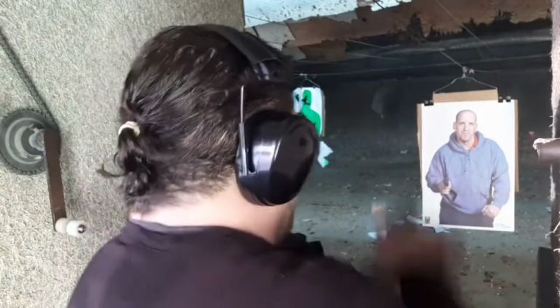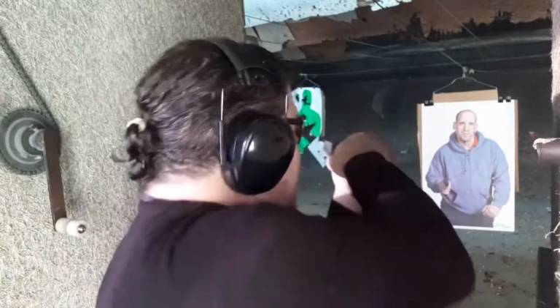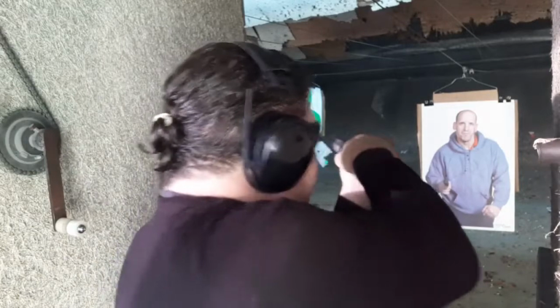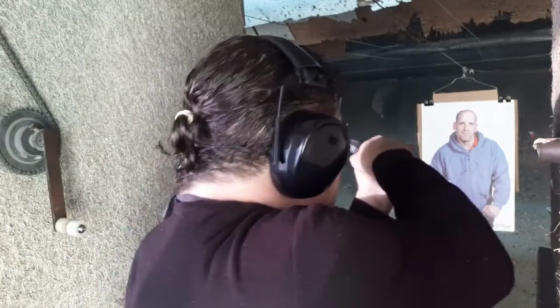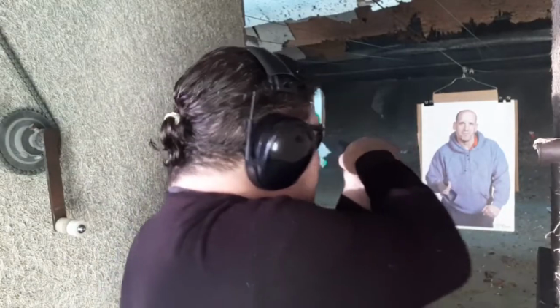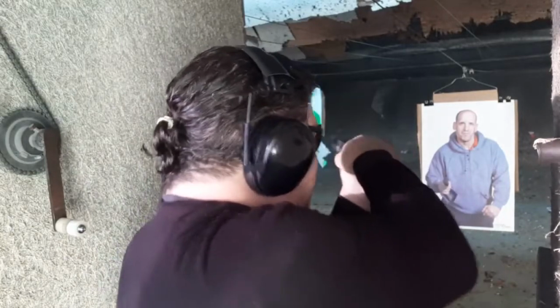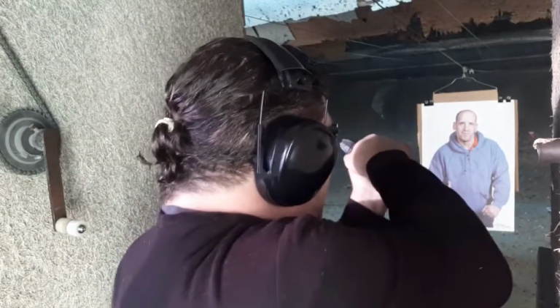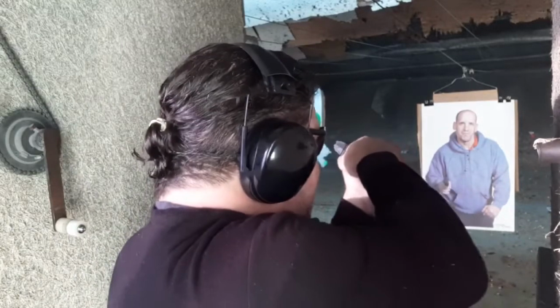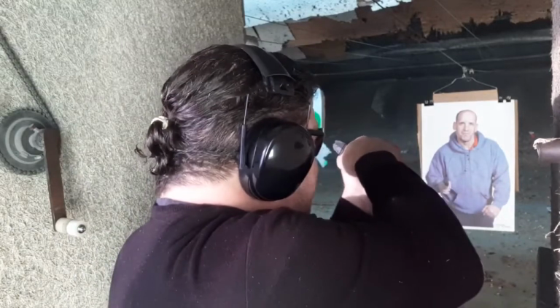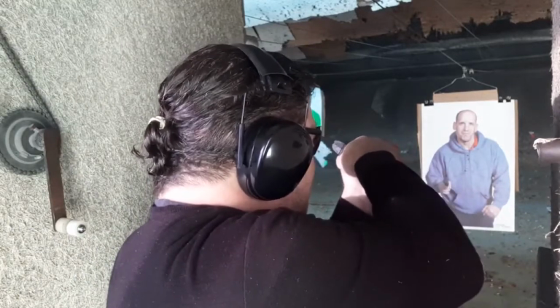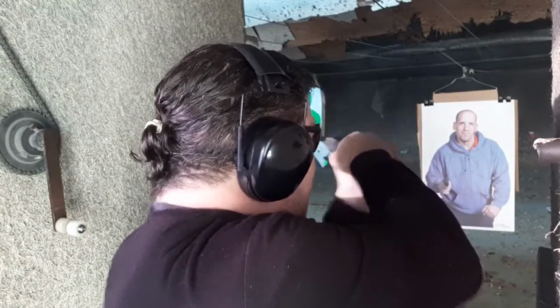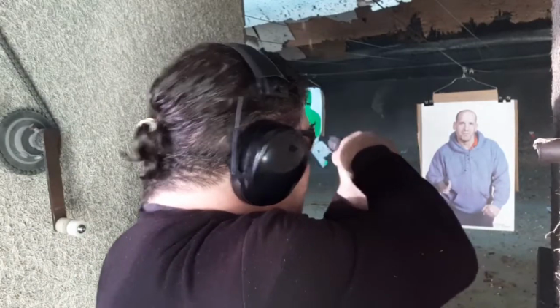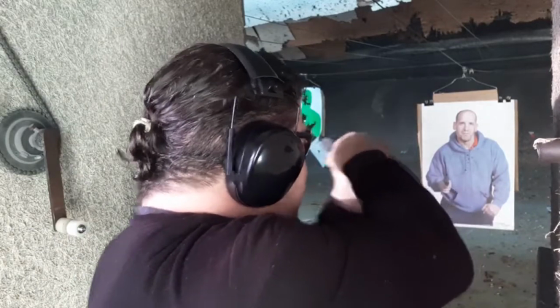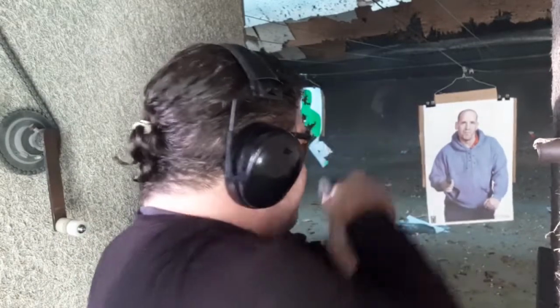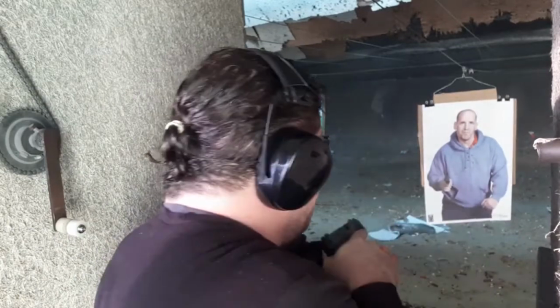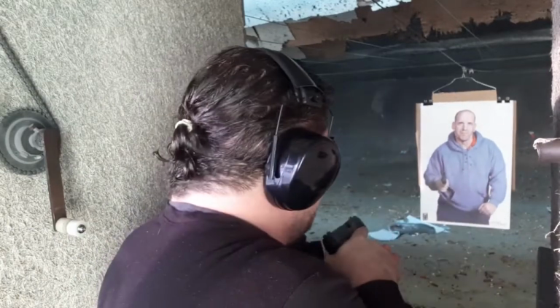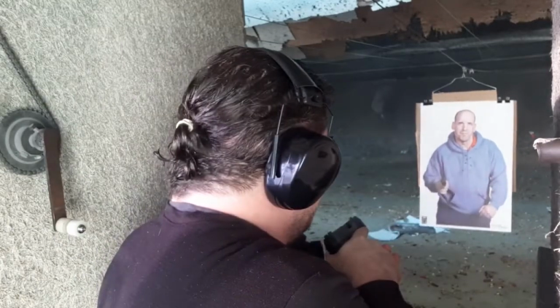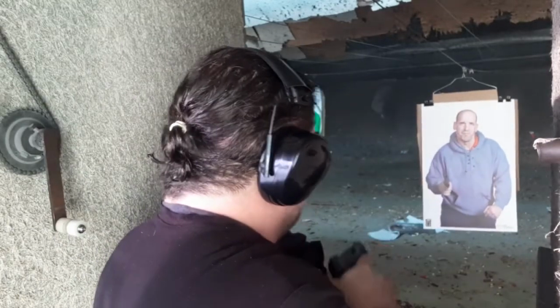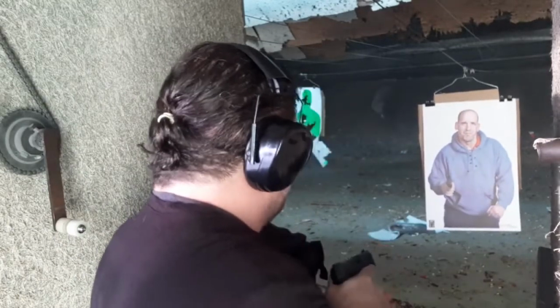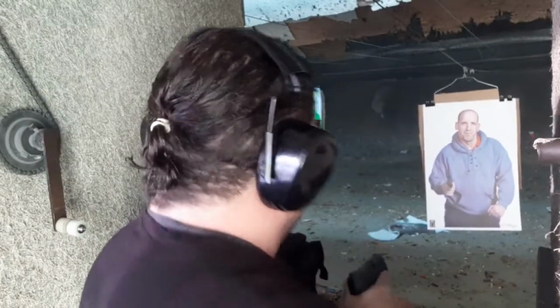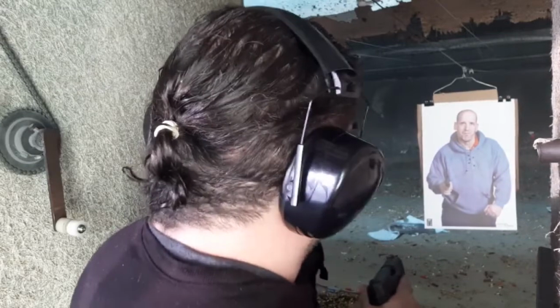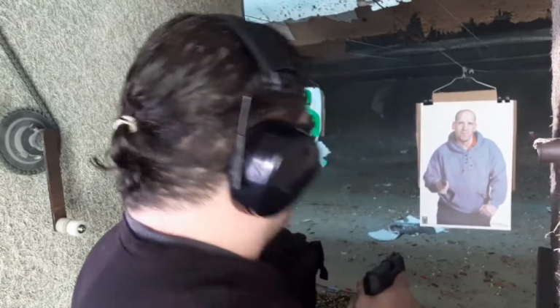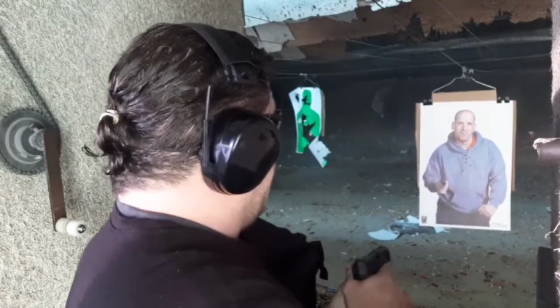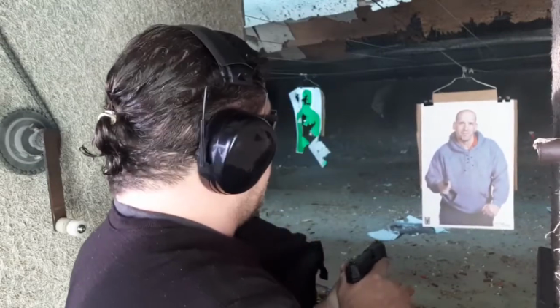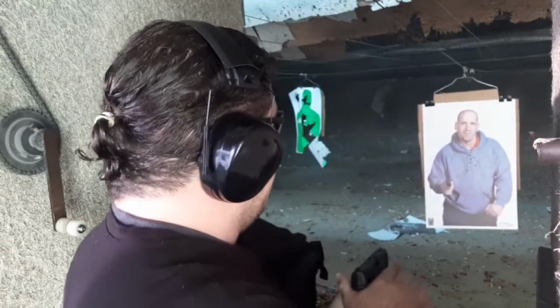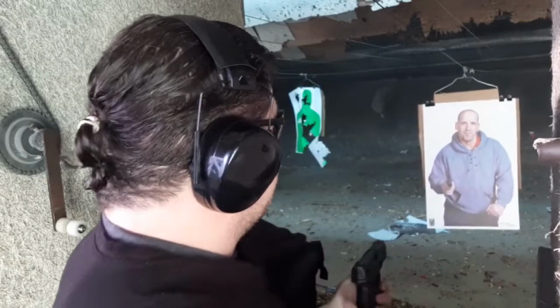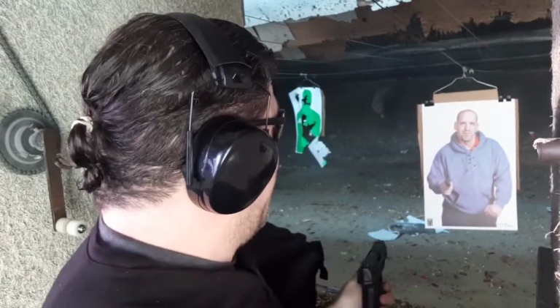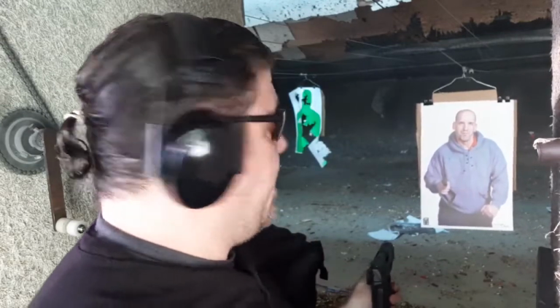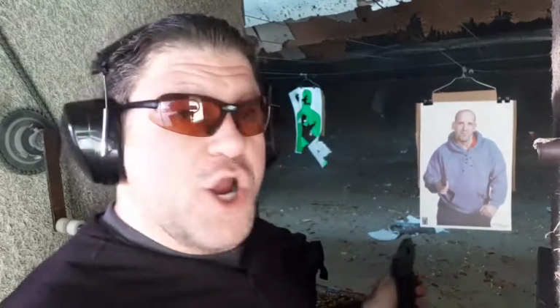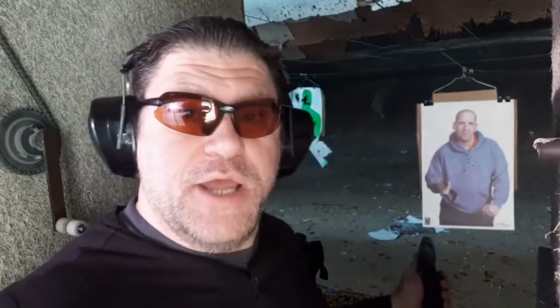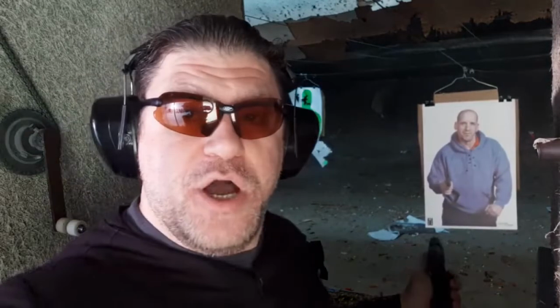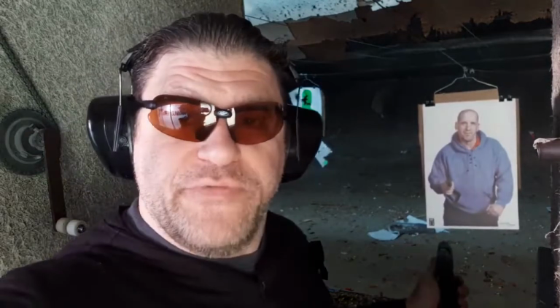Back off, man. I said back off. Back off. And in the spine and heart and lung. Perfect.